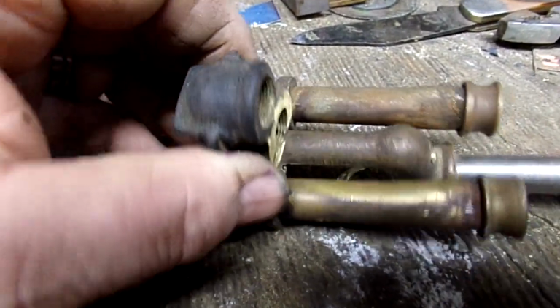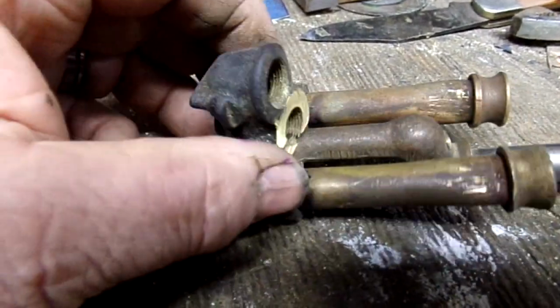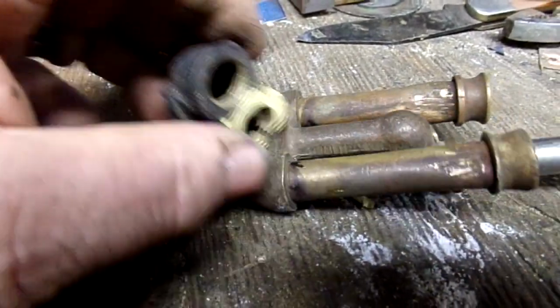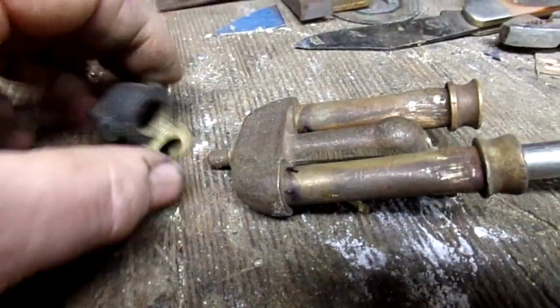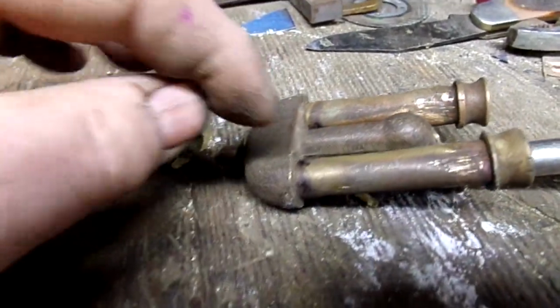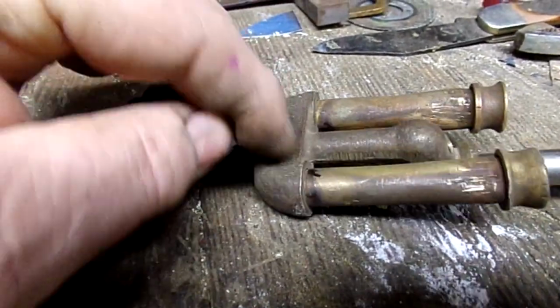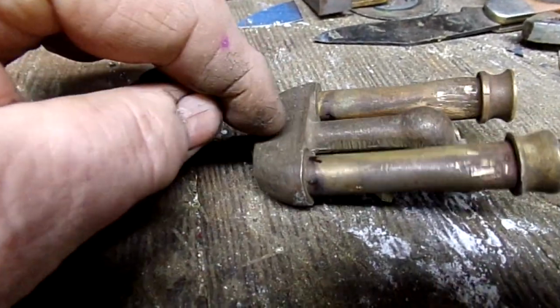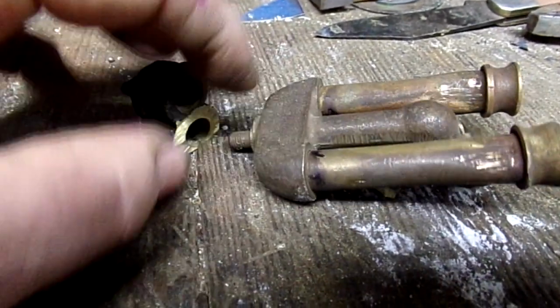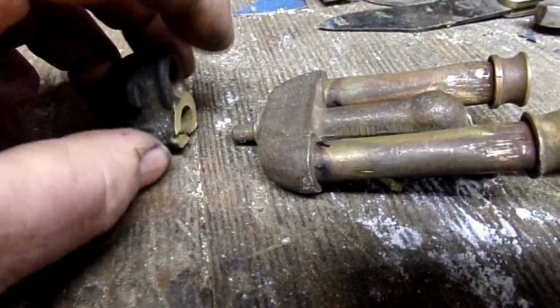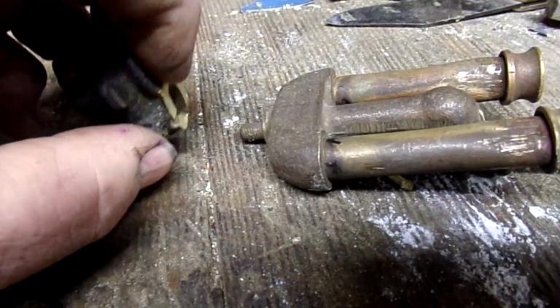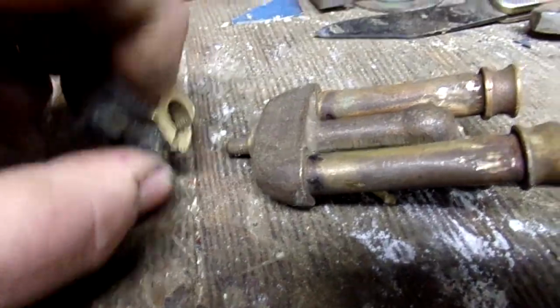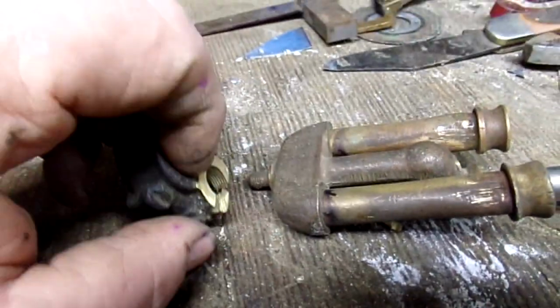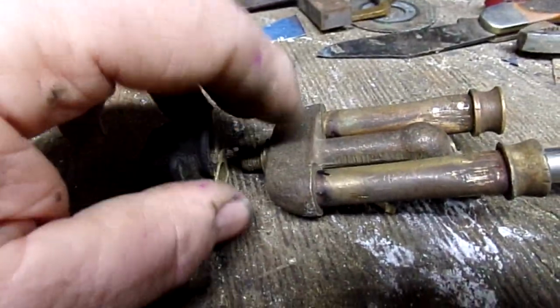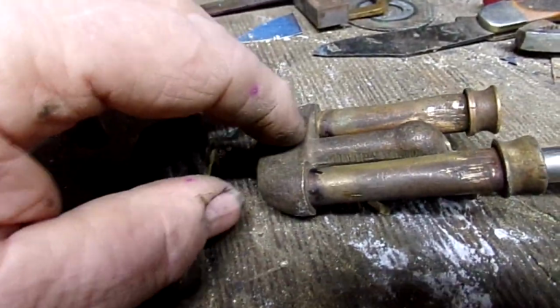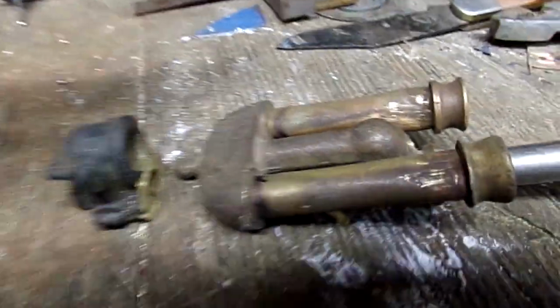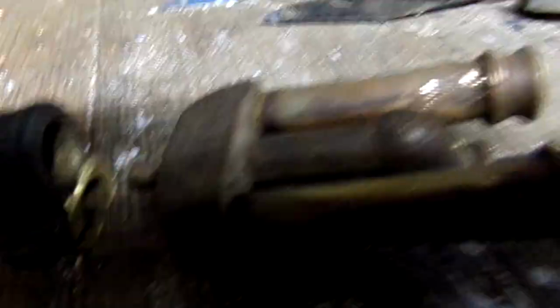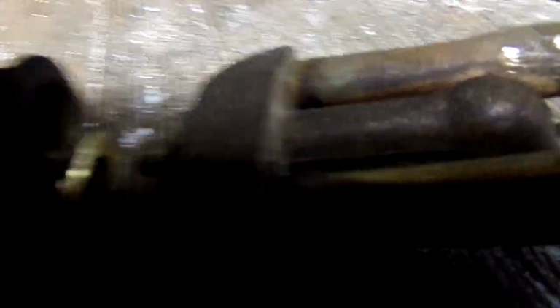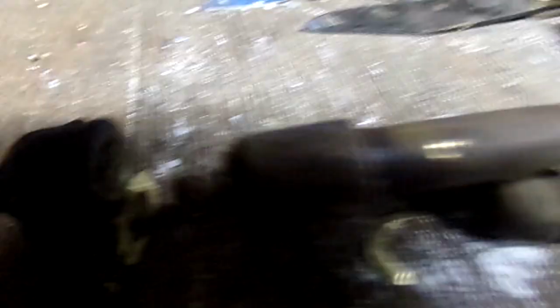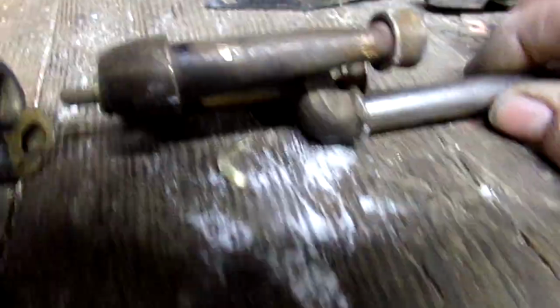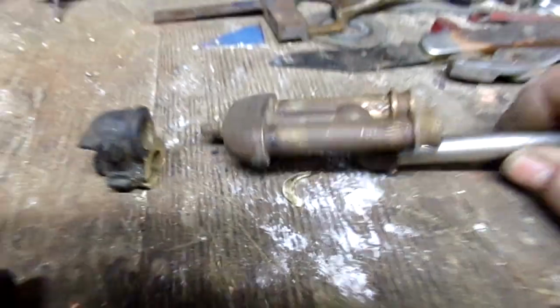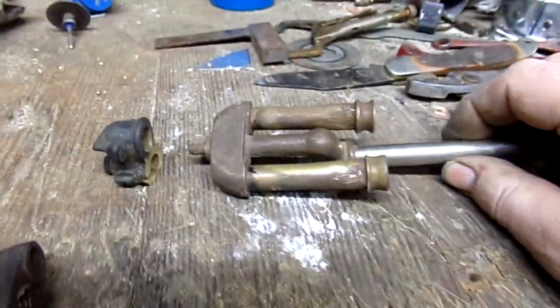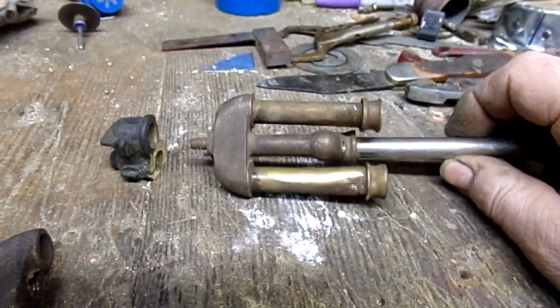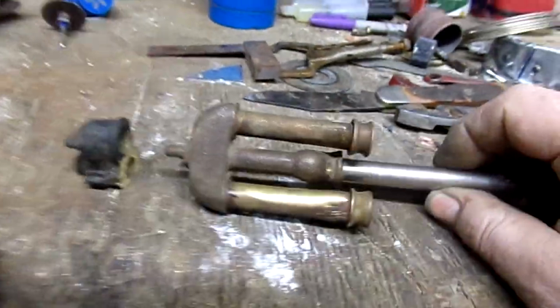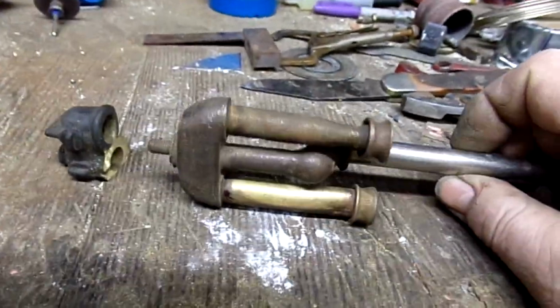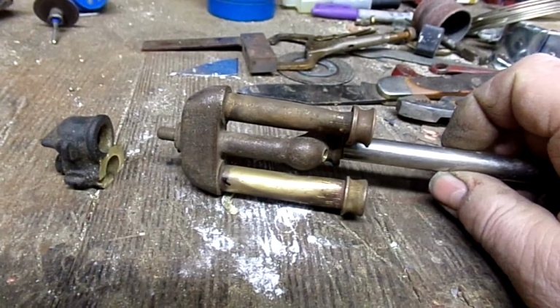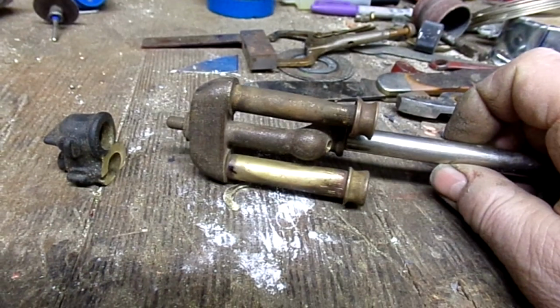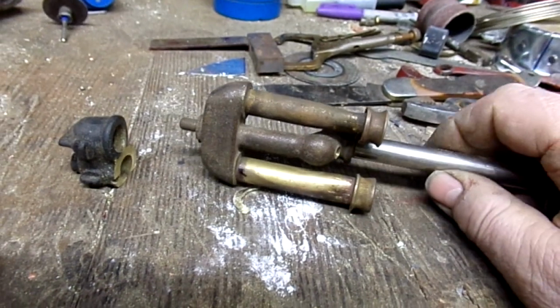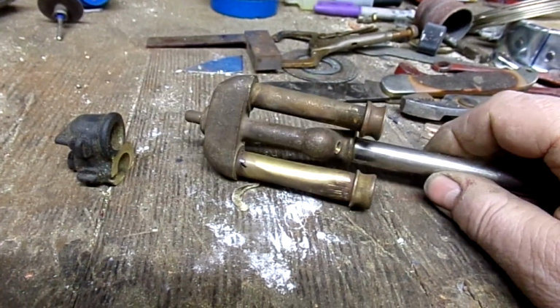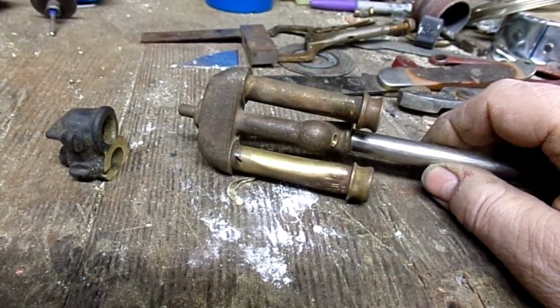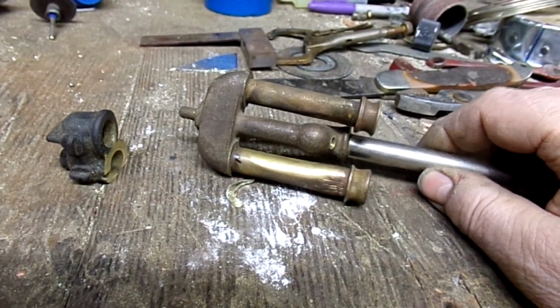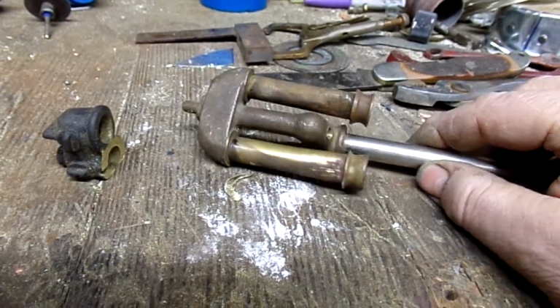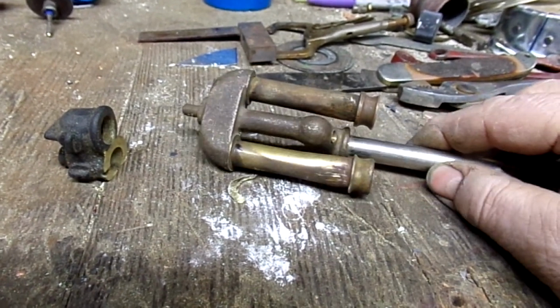The problem I was having was my passageway between the grafted part and the hole I drilled in the manifold was not big enough to allow enough air to come through.